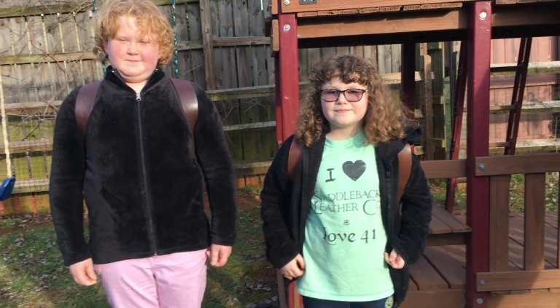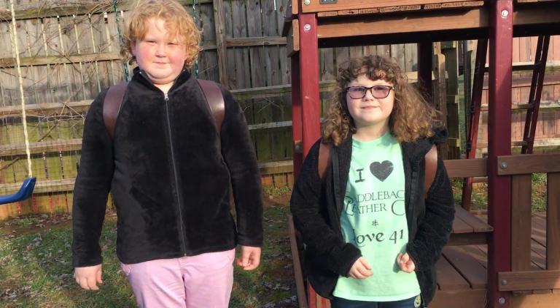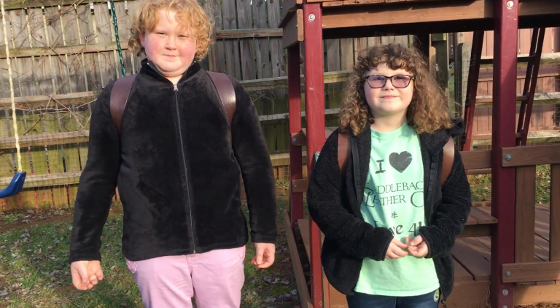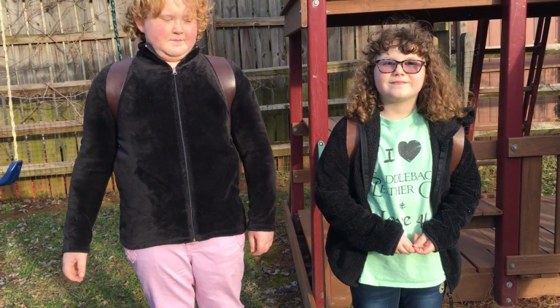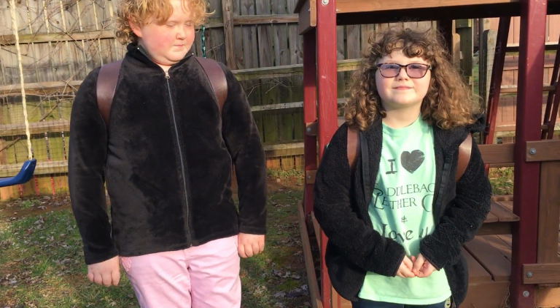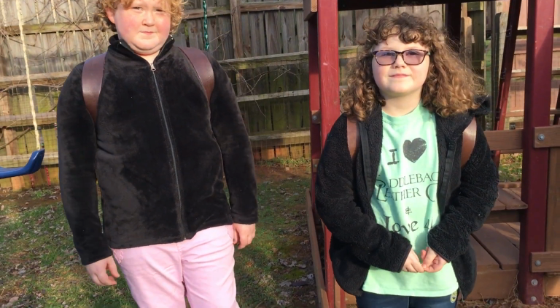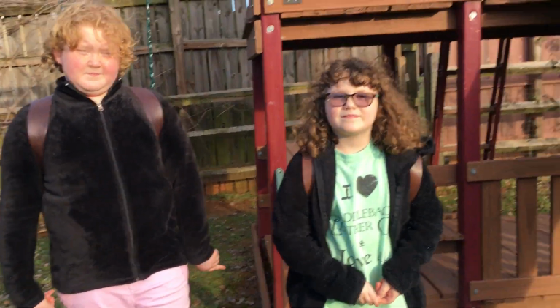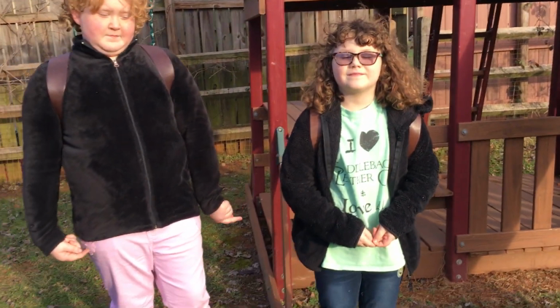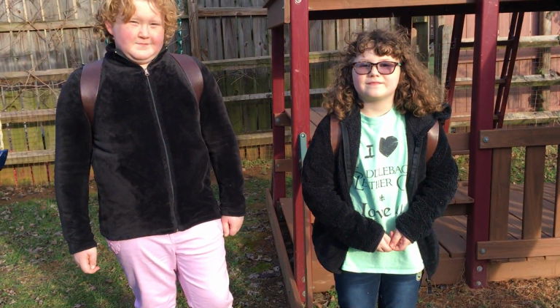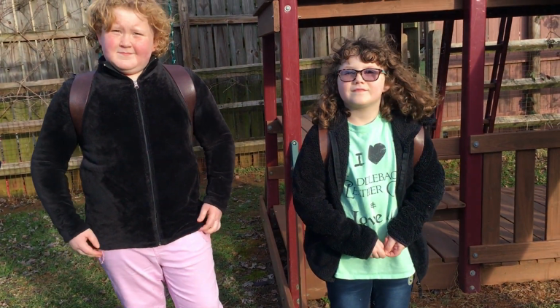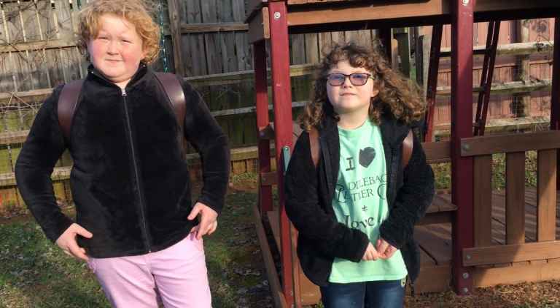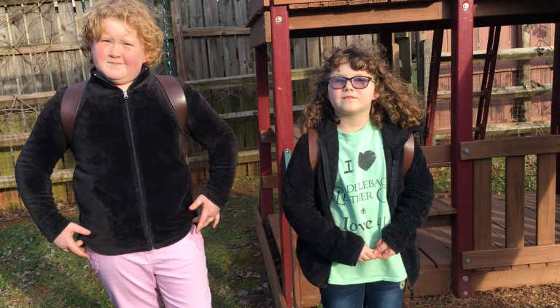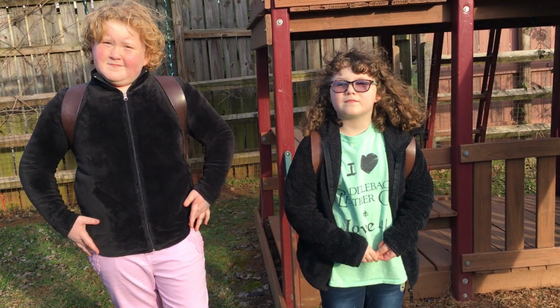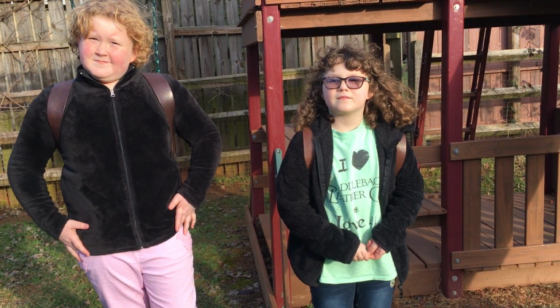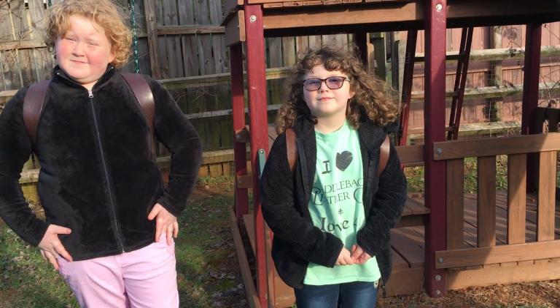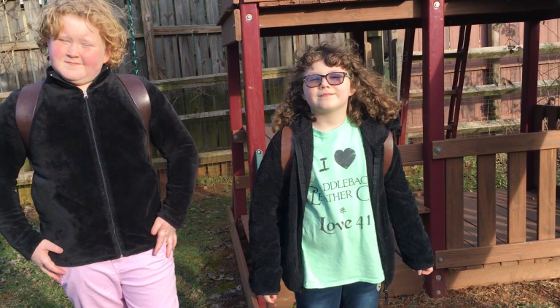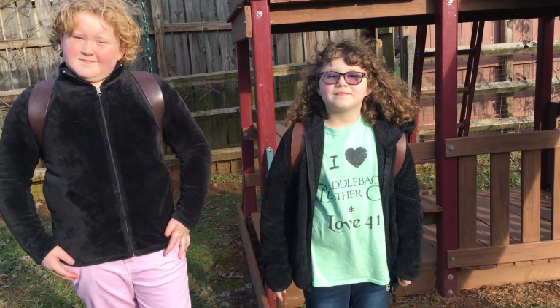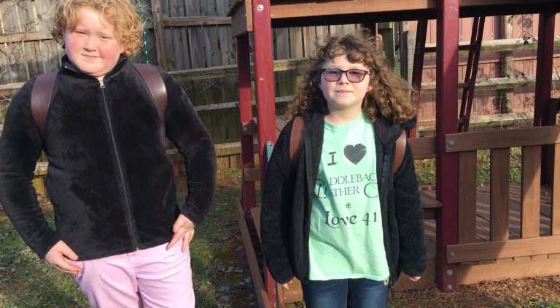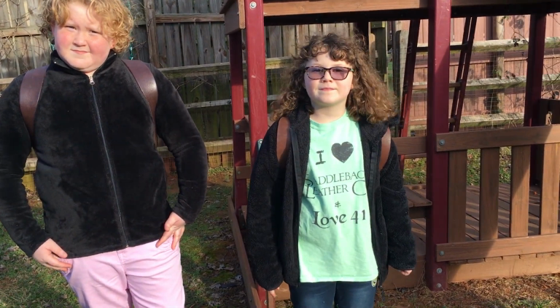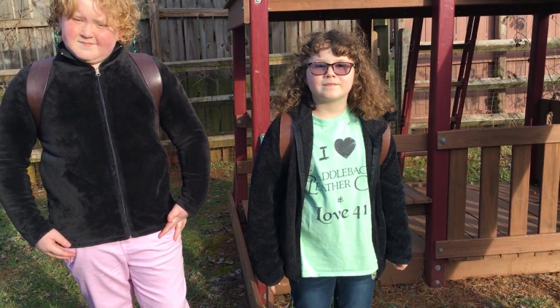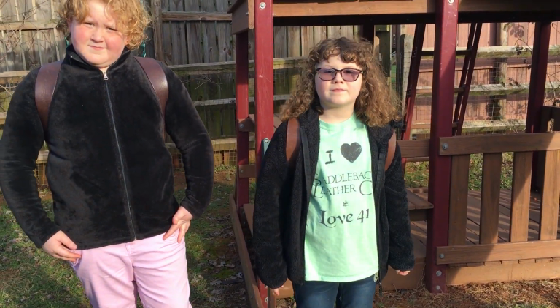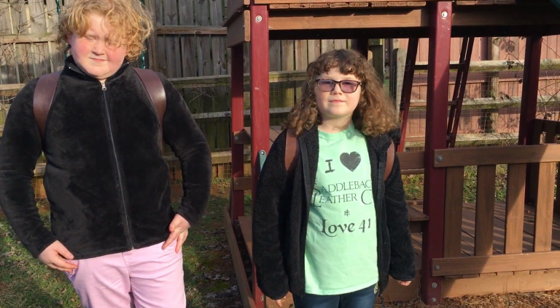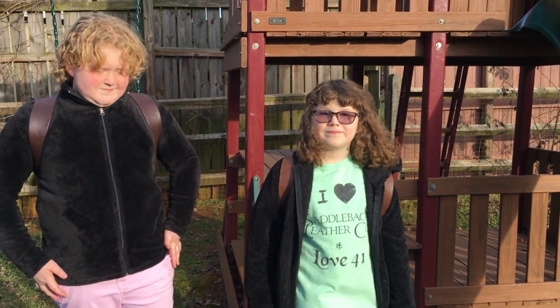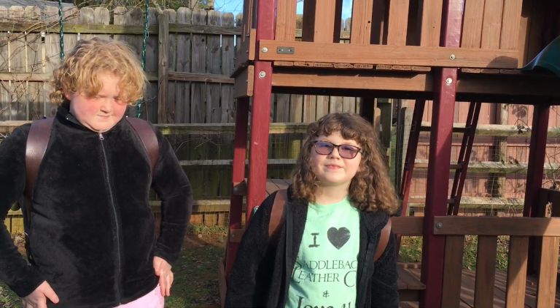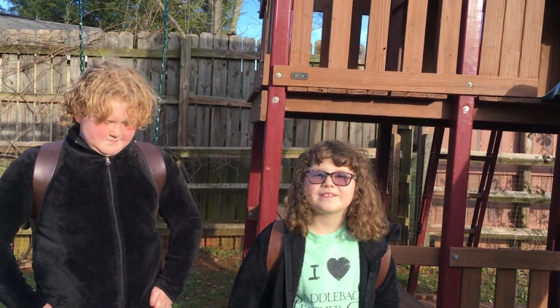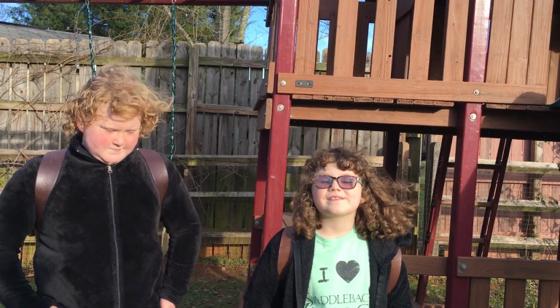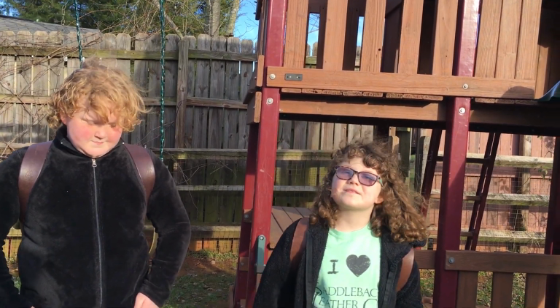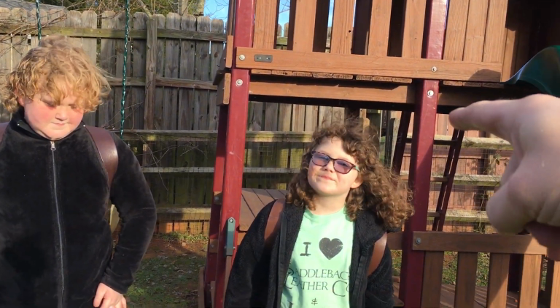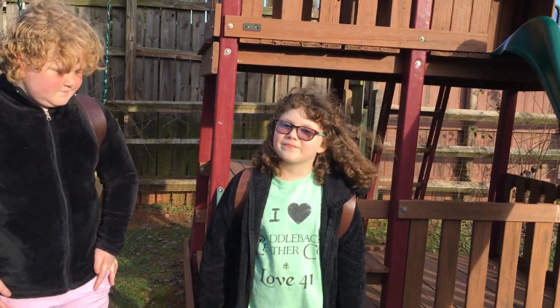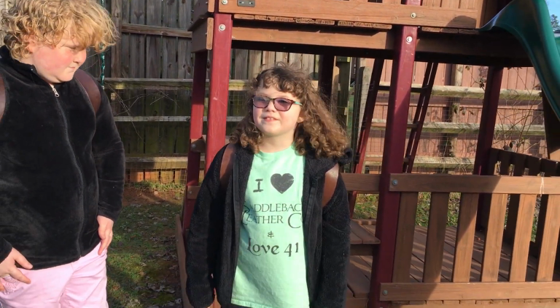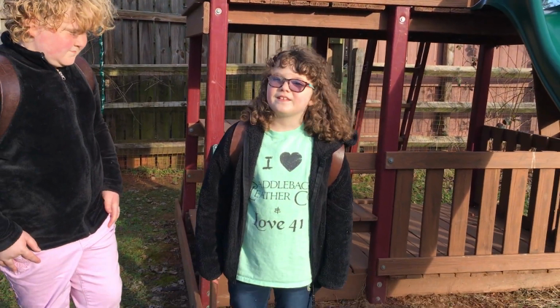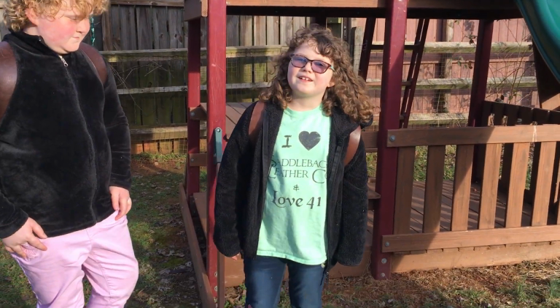So this time — when I say this time, I already shot this video but it died halfway through — so anyways, take two. Josie, let's start with you. Tell me the things you like about your backpack.